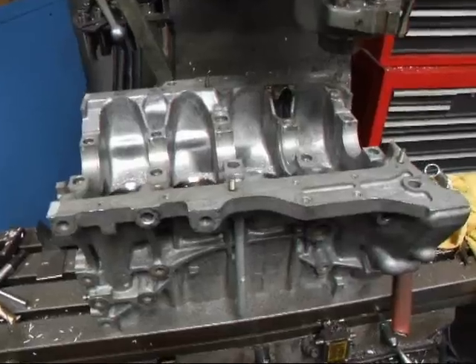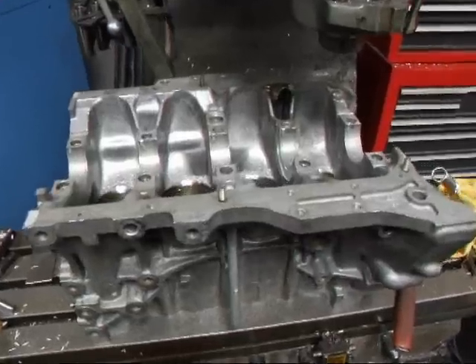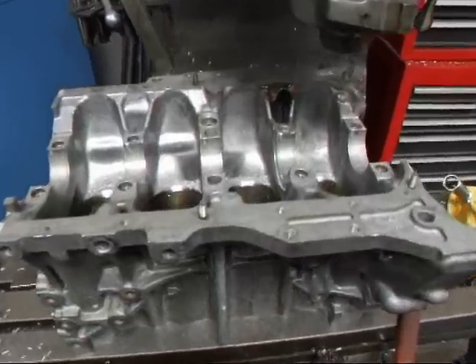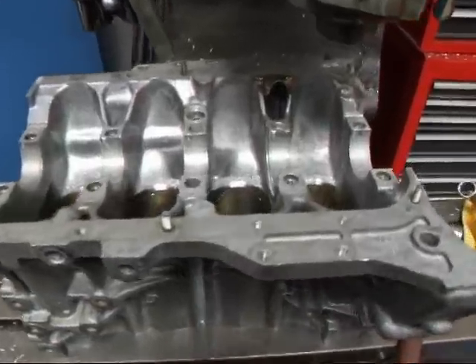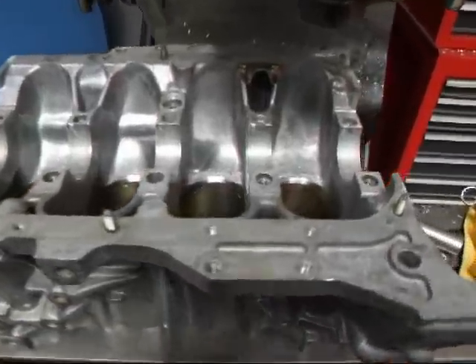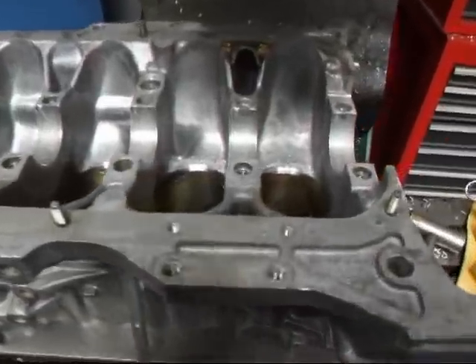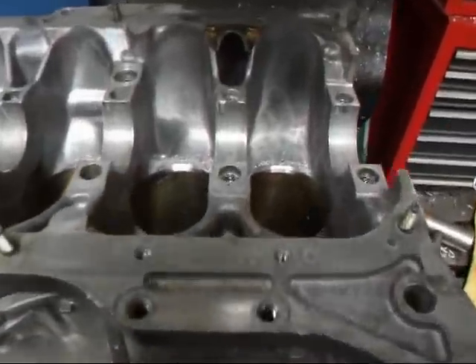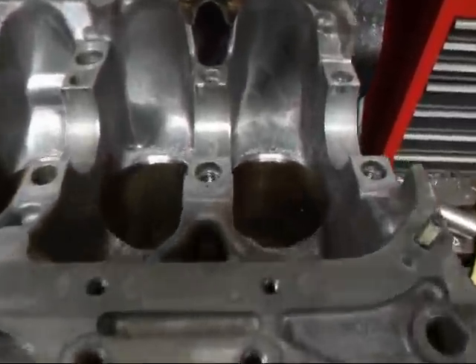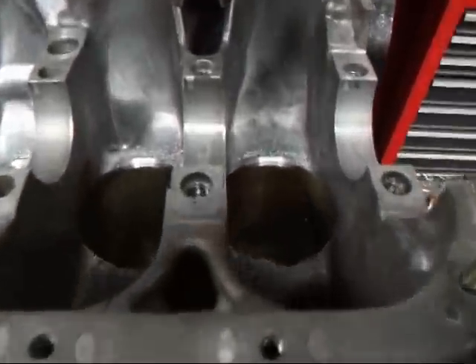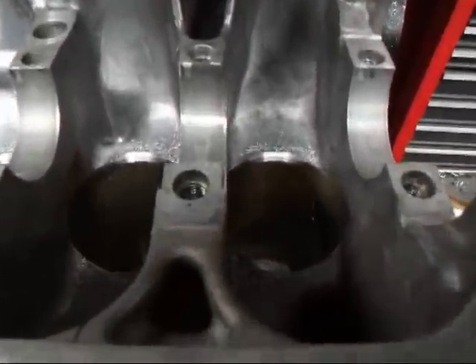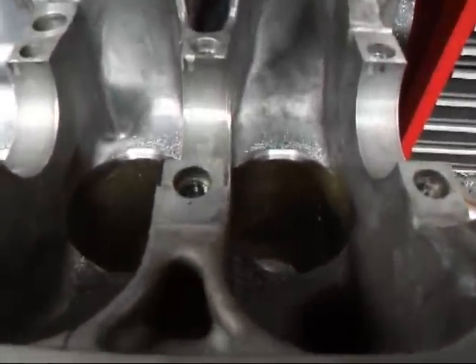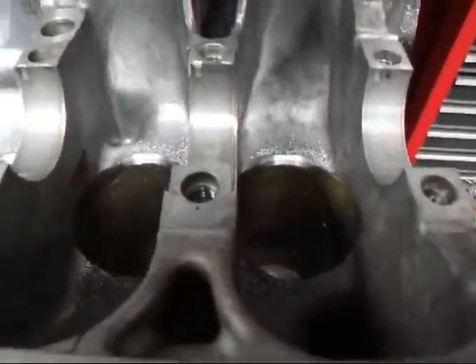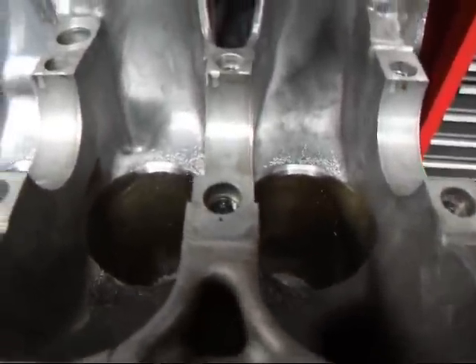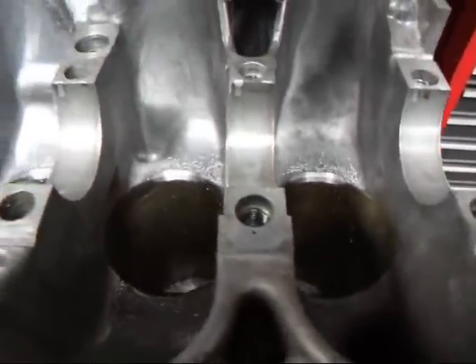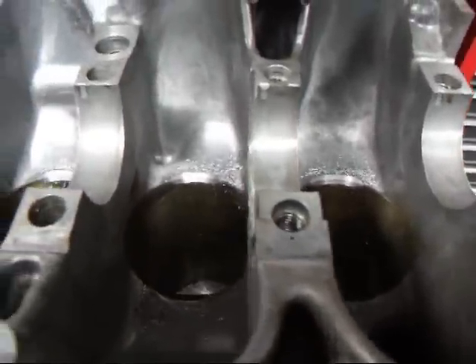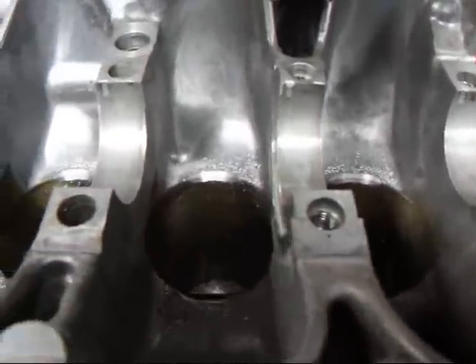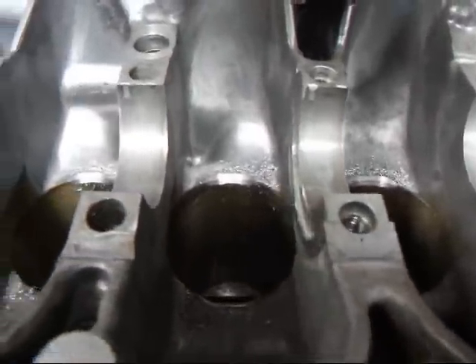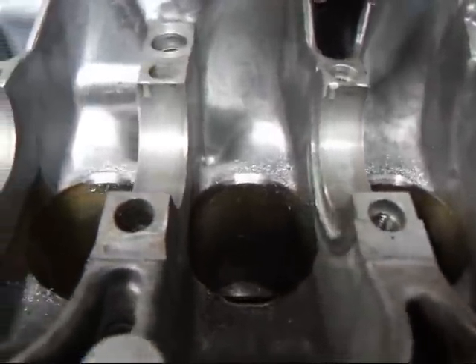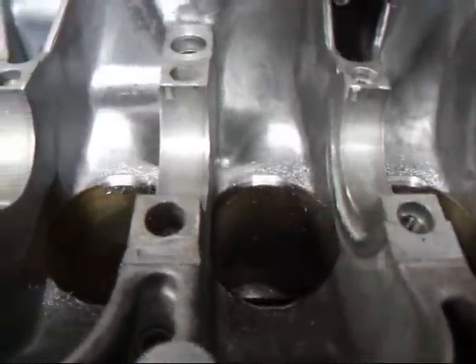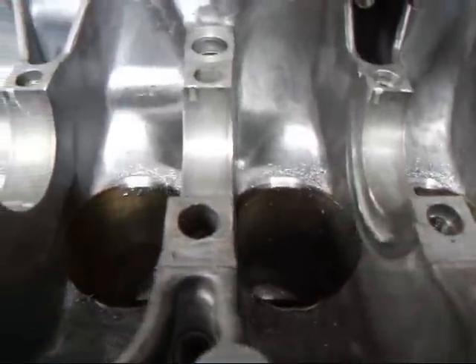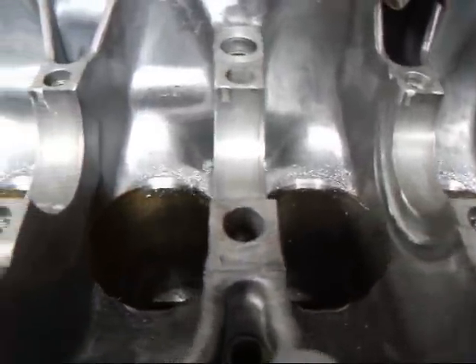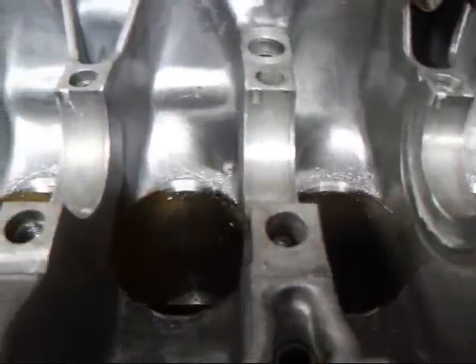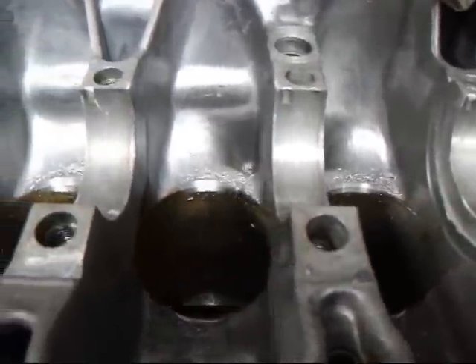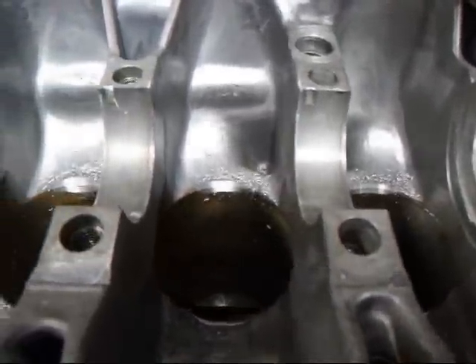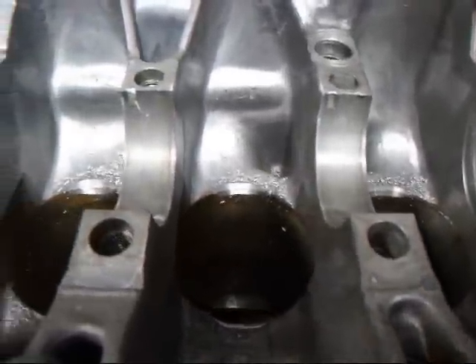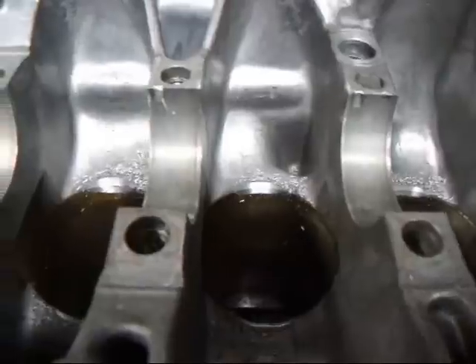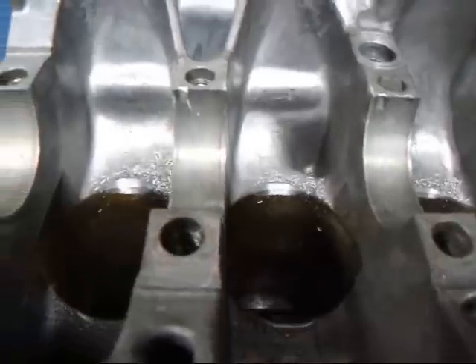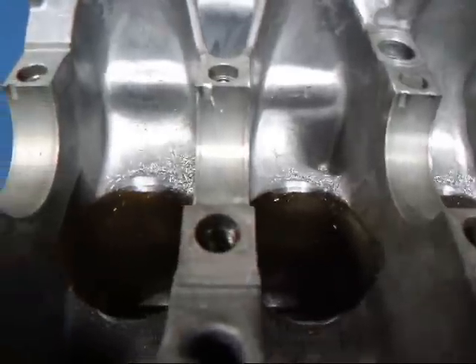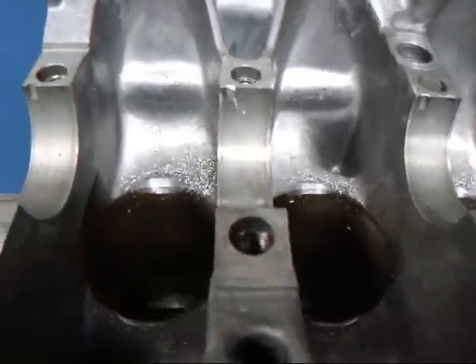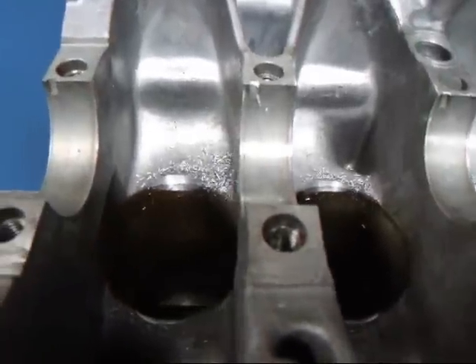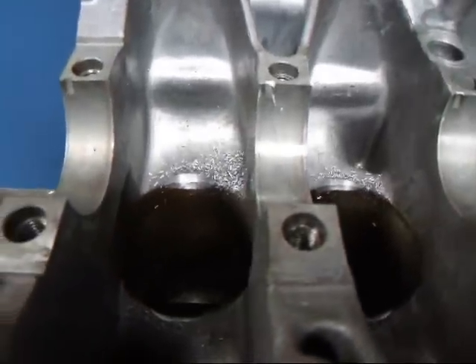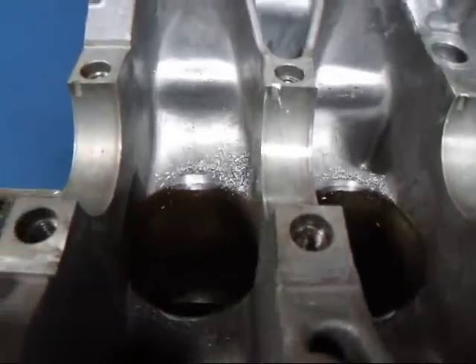I've machined all four cylinders here and we've just cut a little notch in there so that the rod will clear without any problems now.